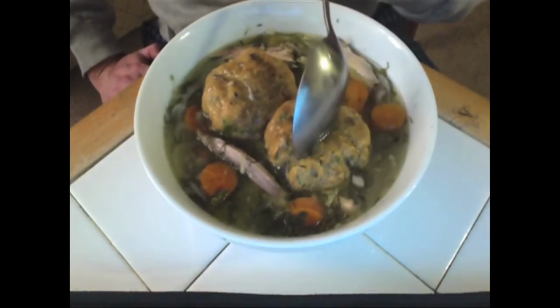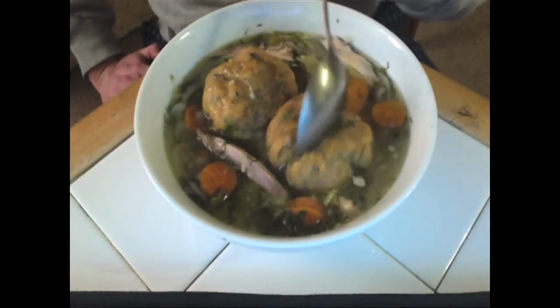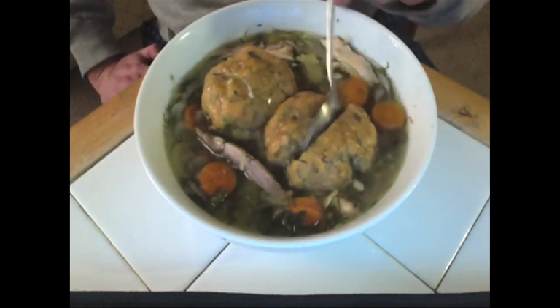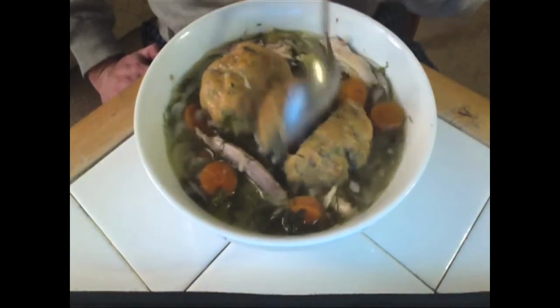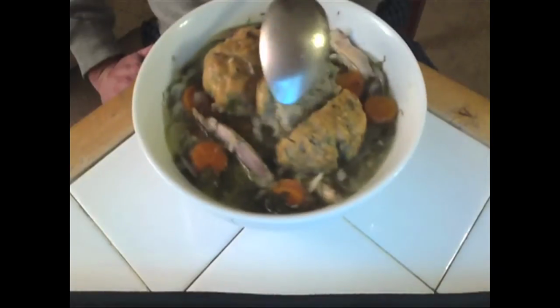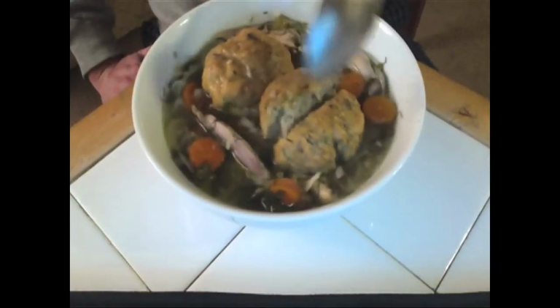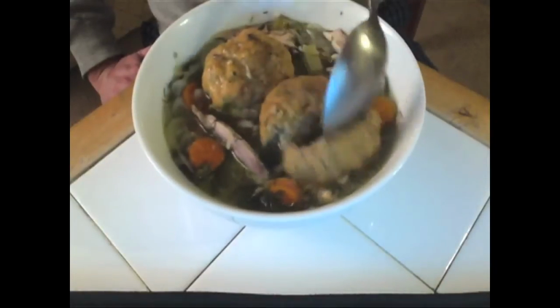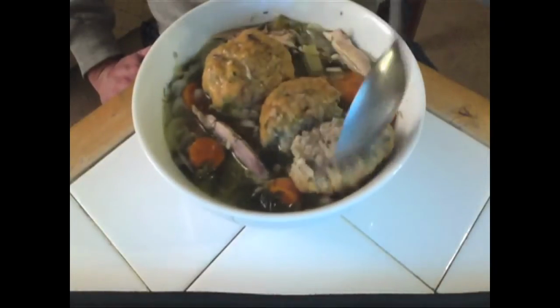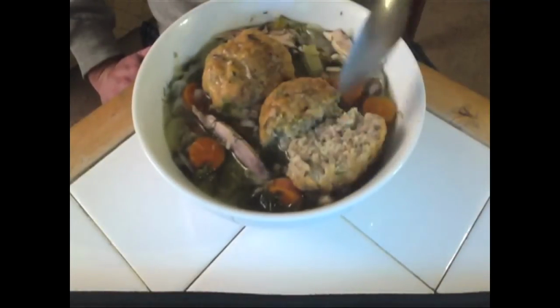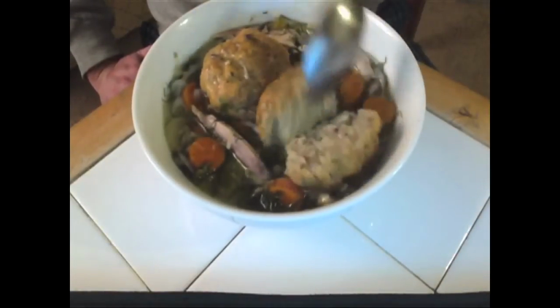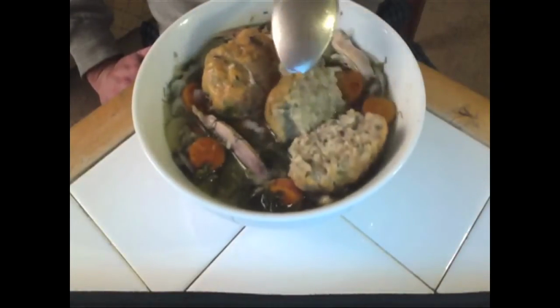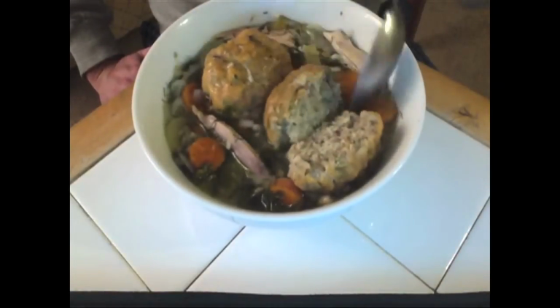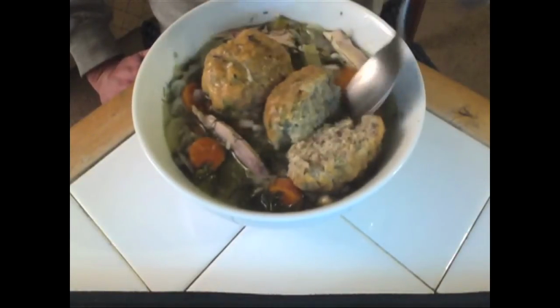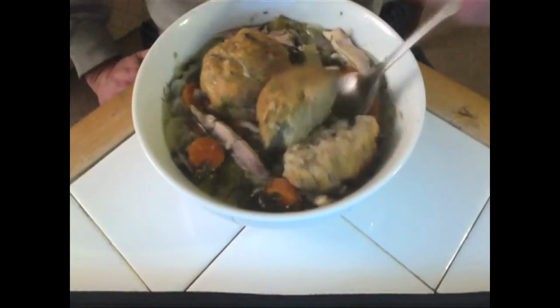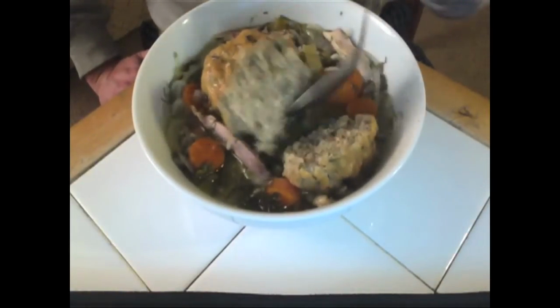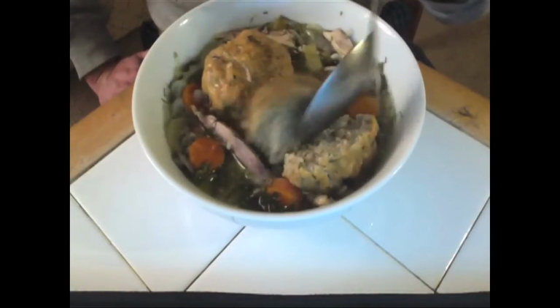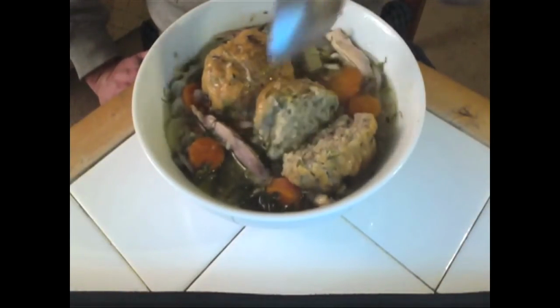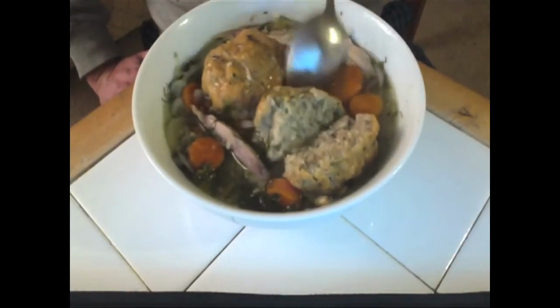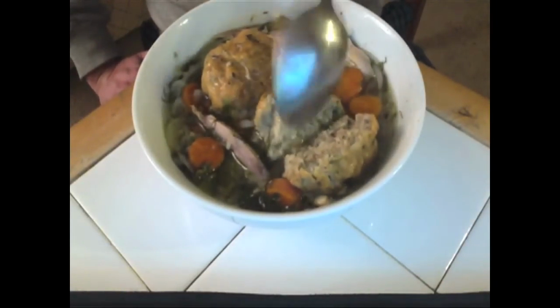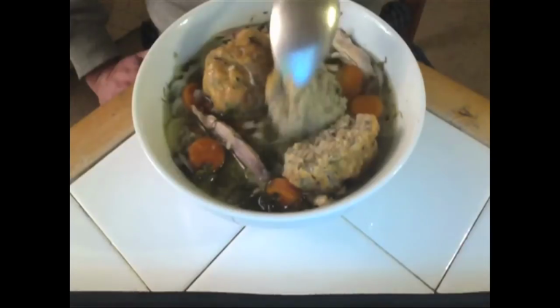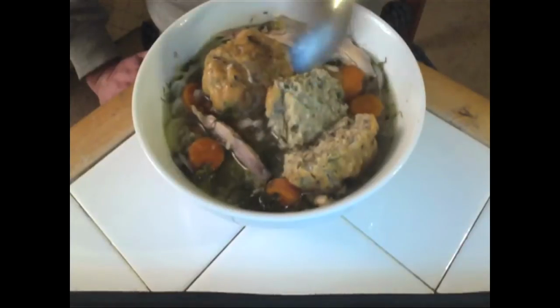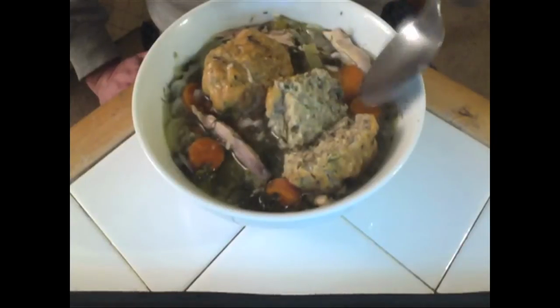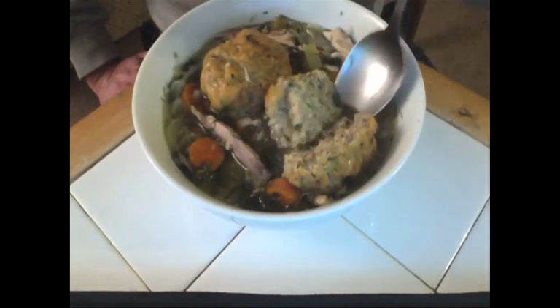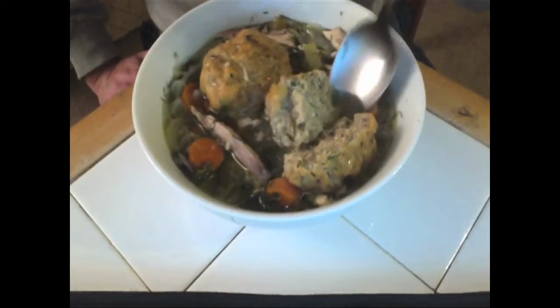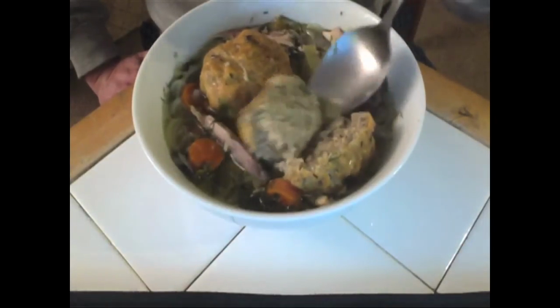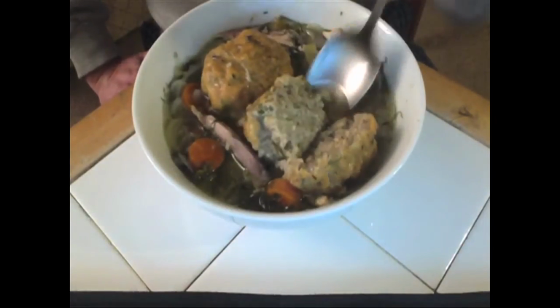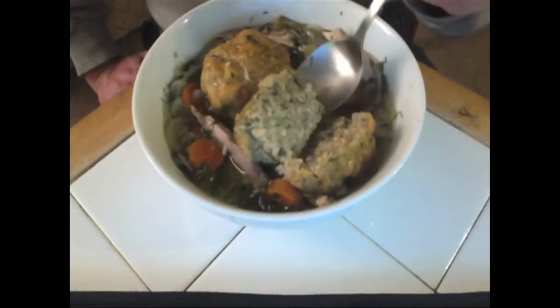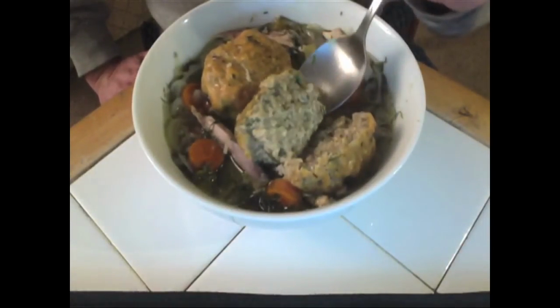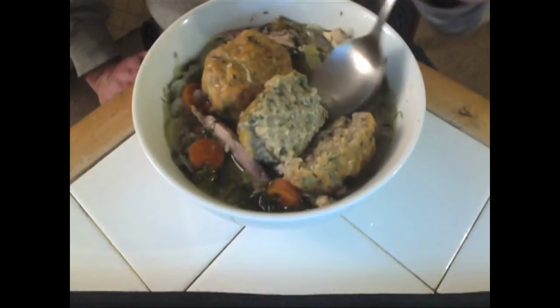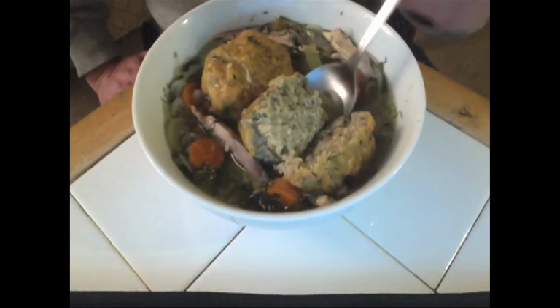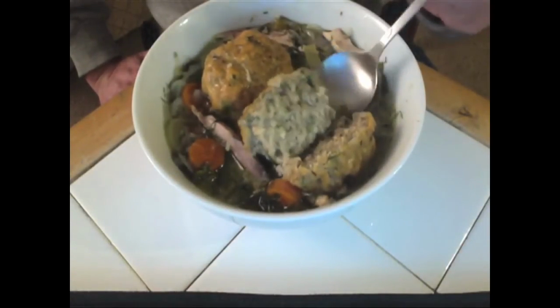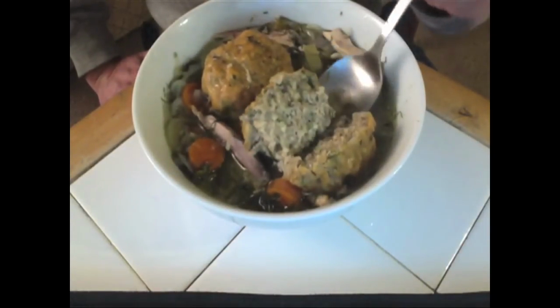Let's break into this a little bit. Look at that — beautiful. You never thought you could have matzo balls on the paleo diet. This is 100% gluten-free, made from almond flour.